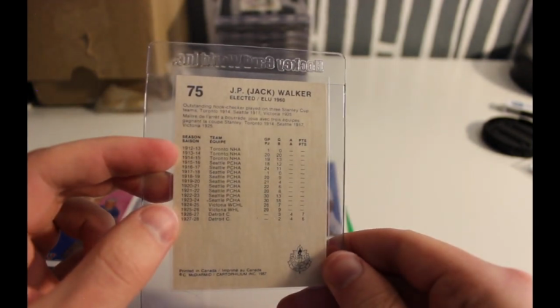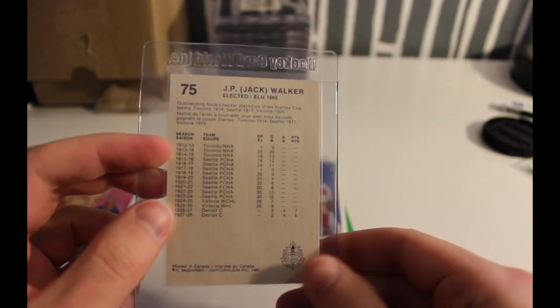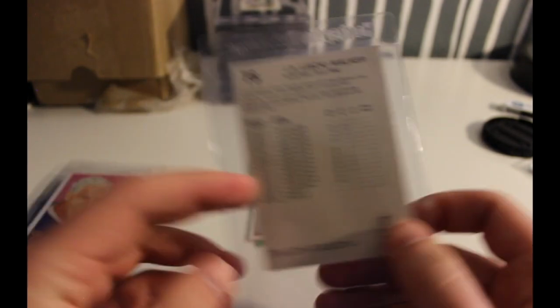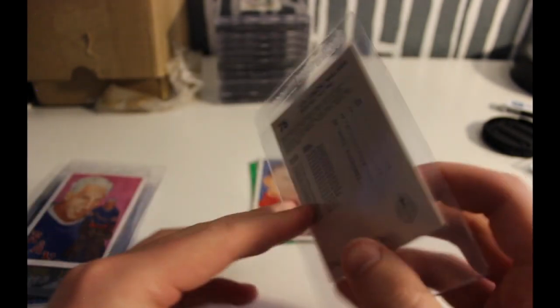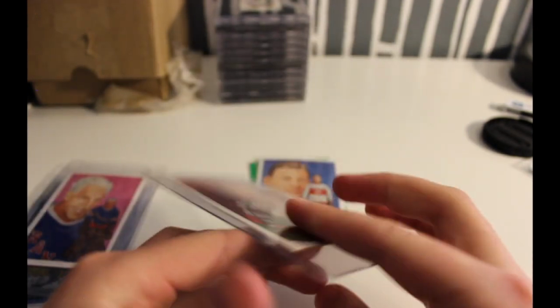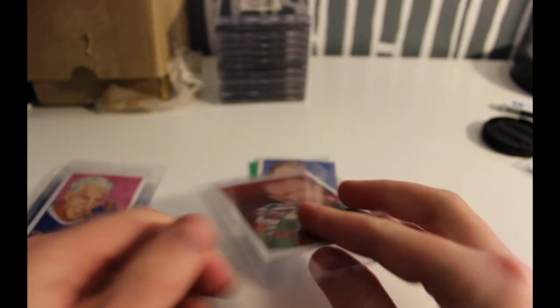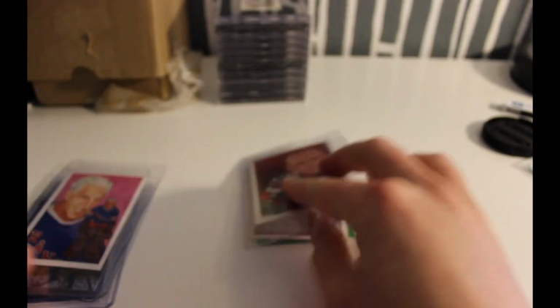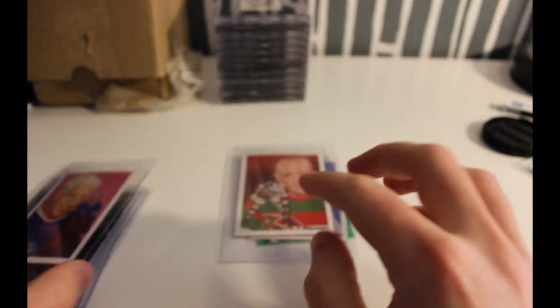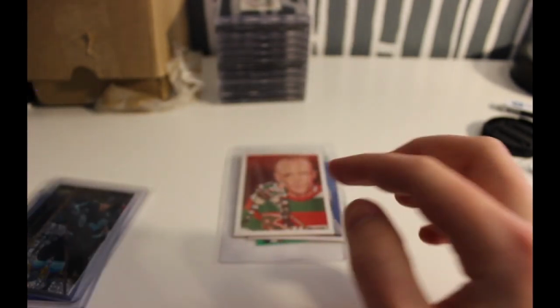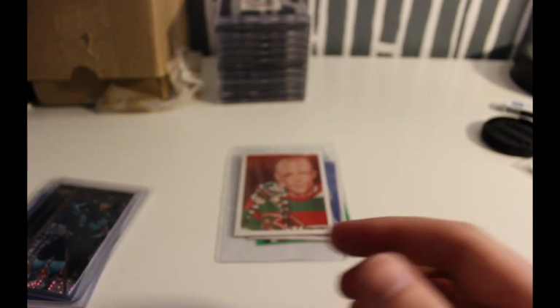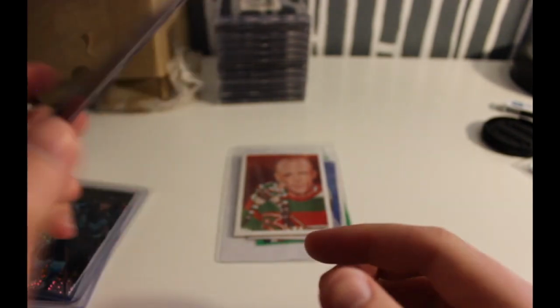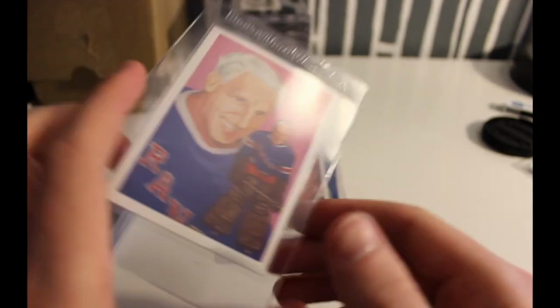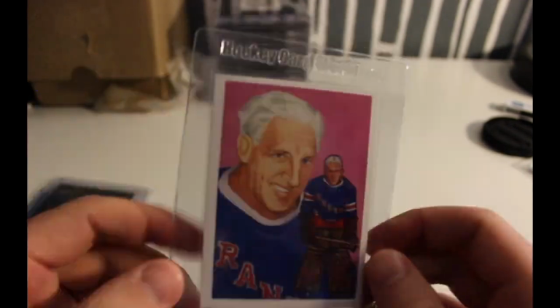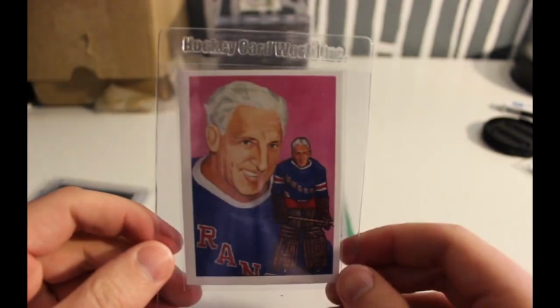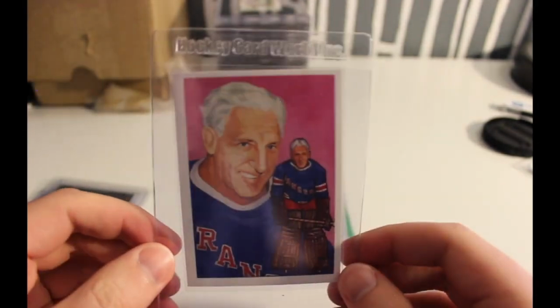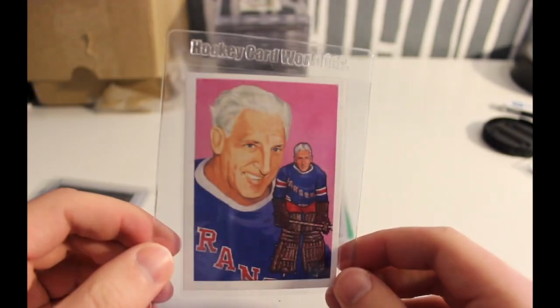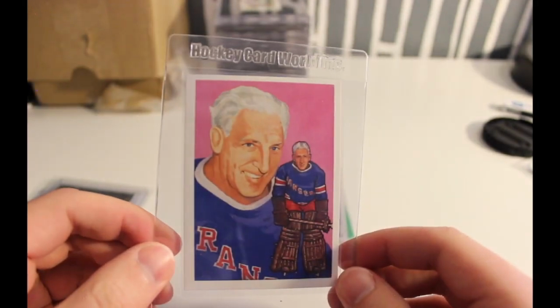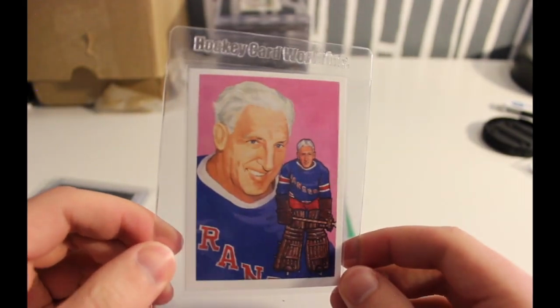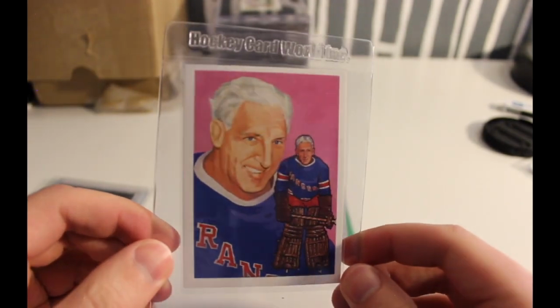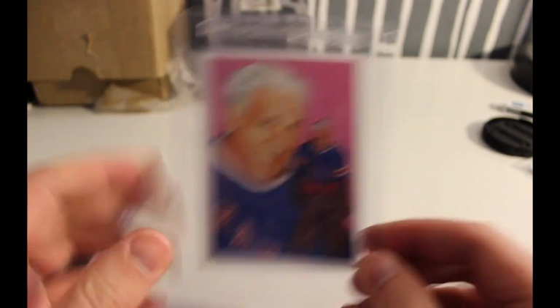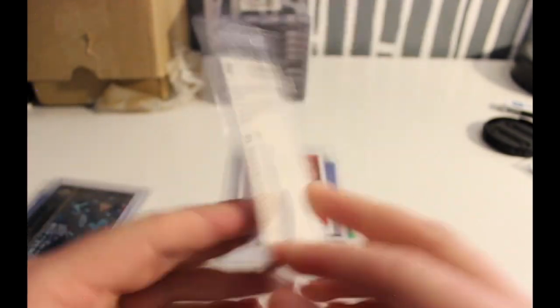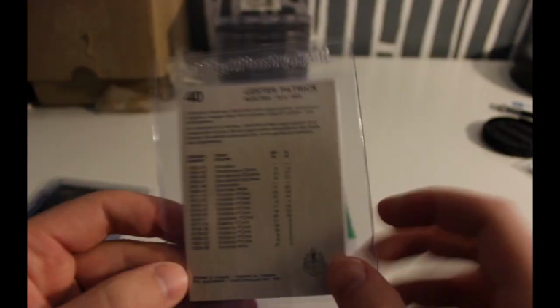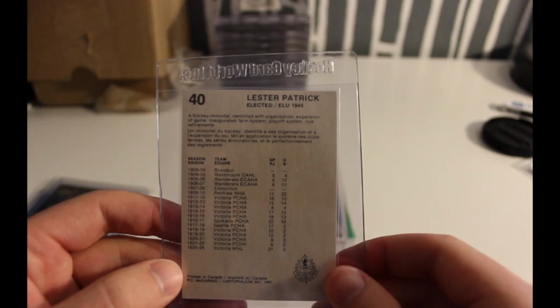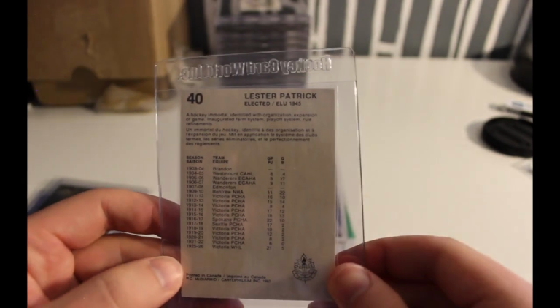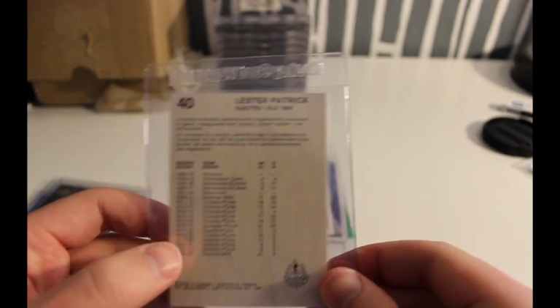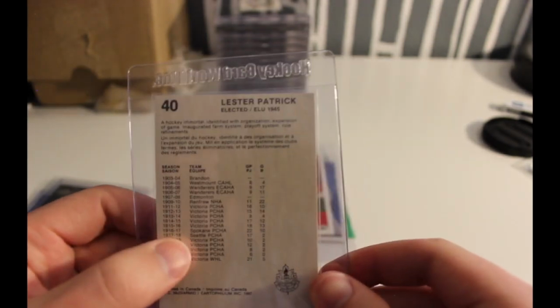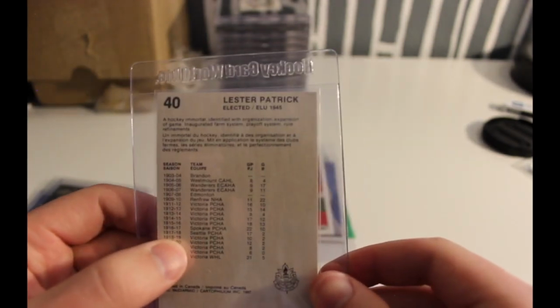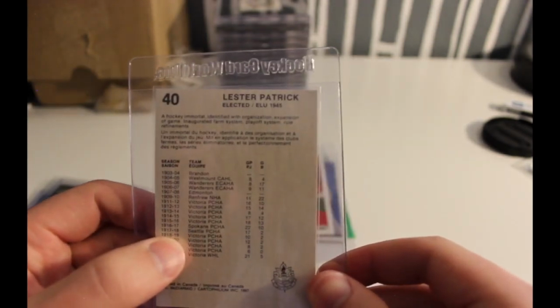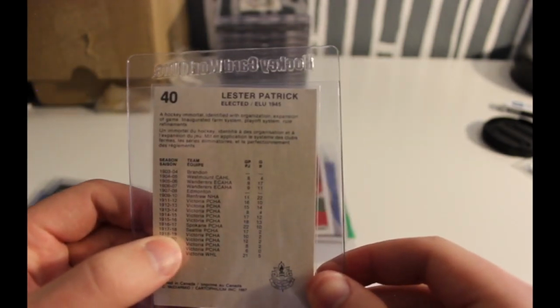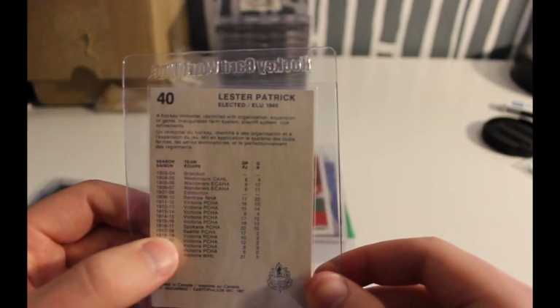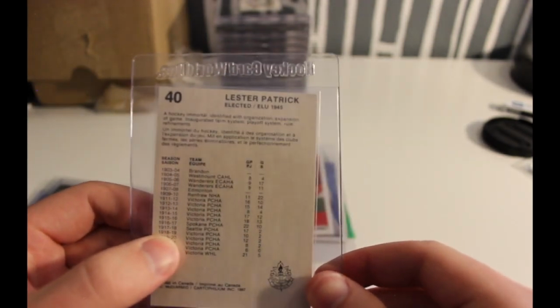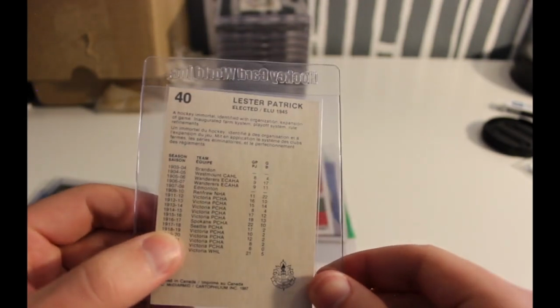This is from the same set, and this last one is Lester Patrick — iconic goalkeeper who once again spent a single season in Seattle.